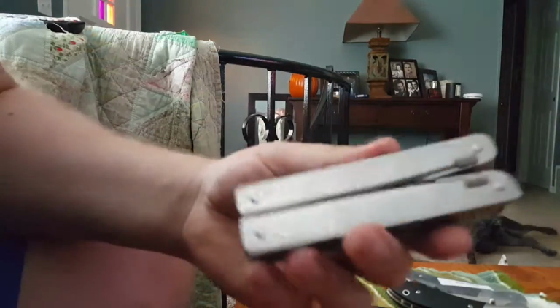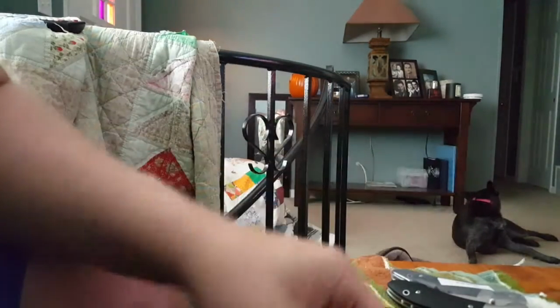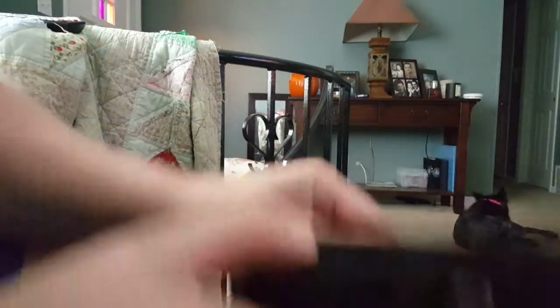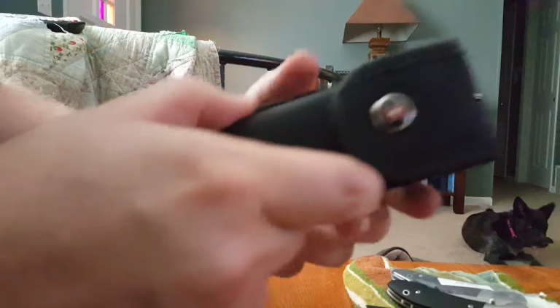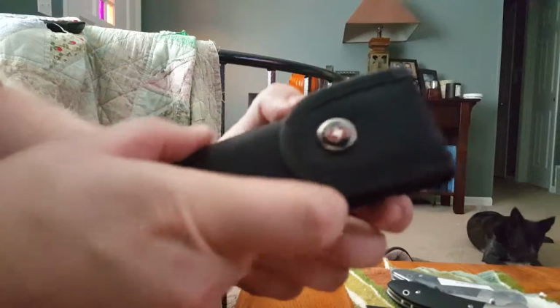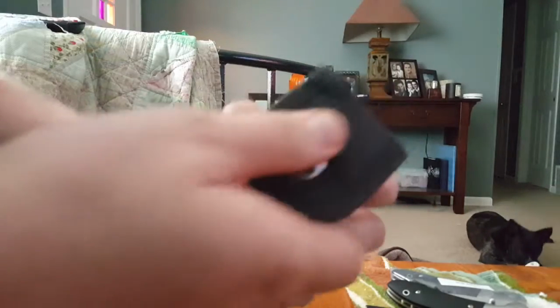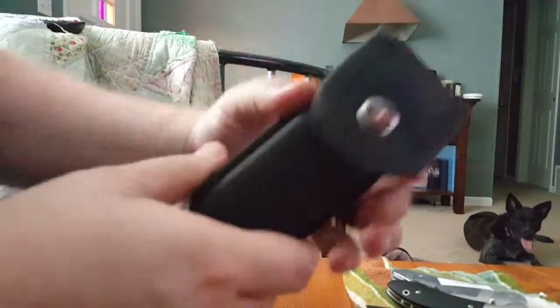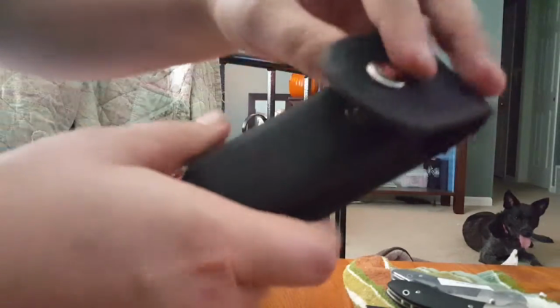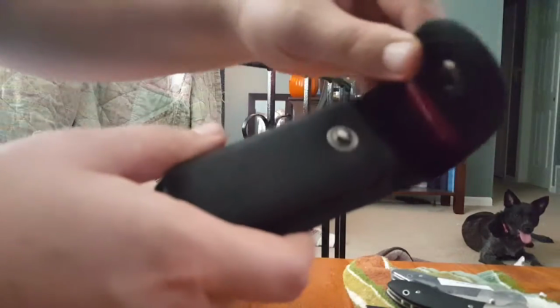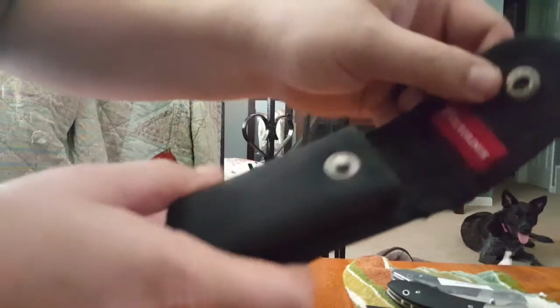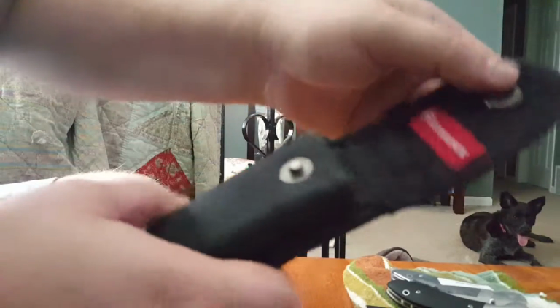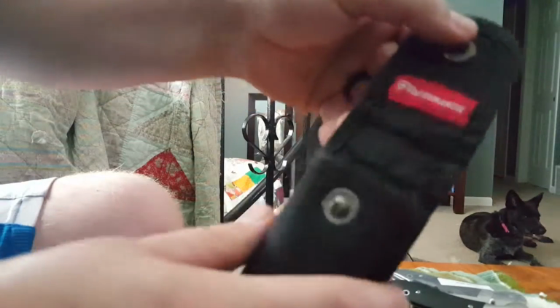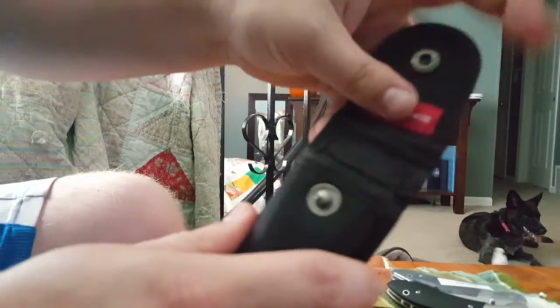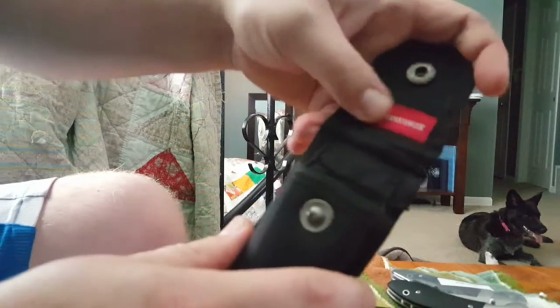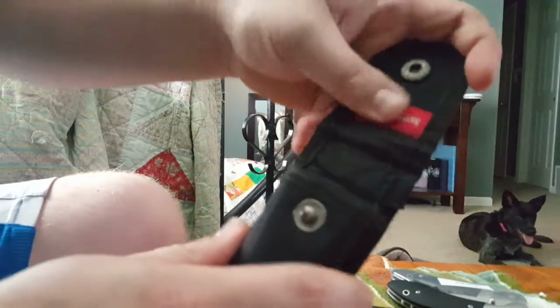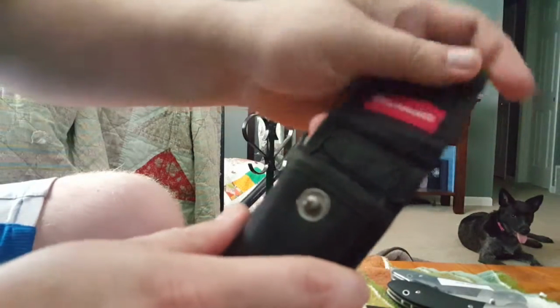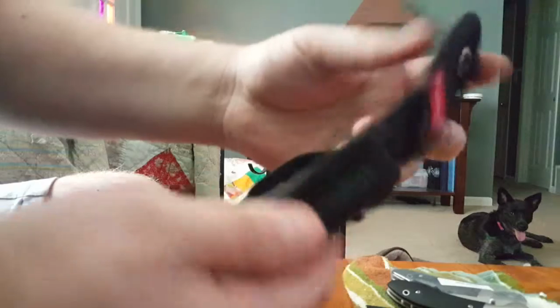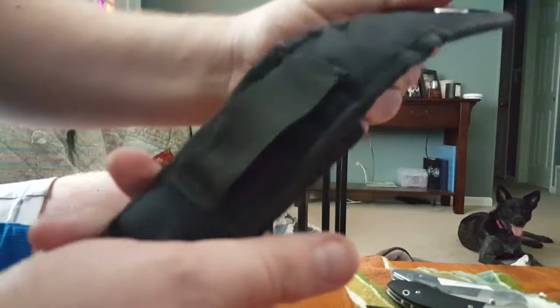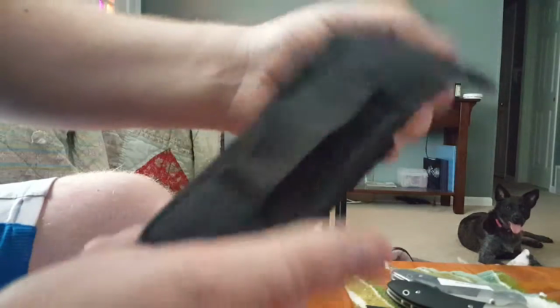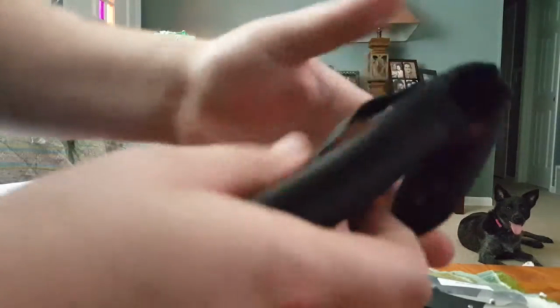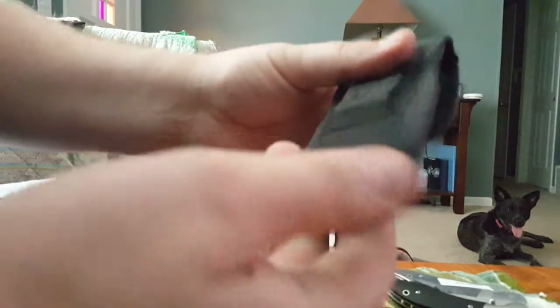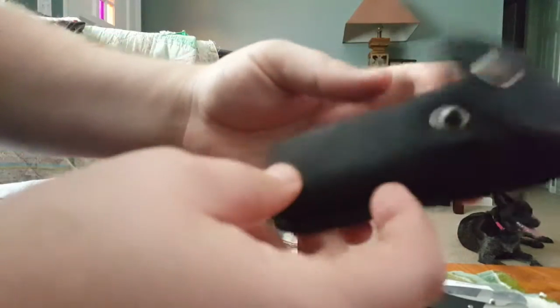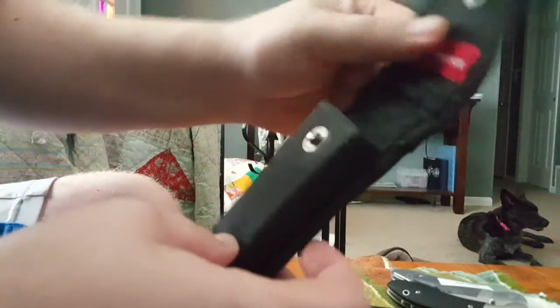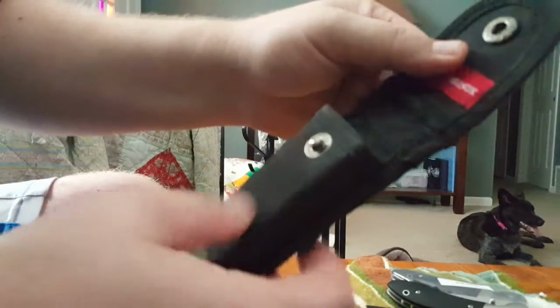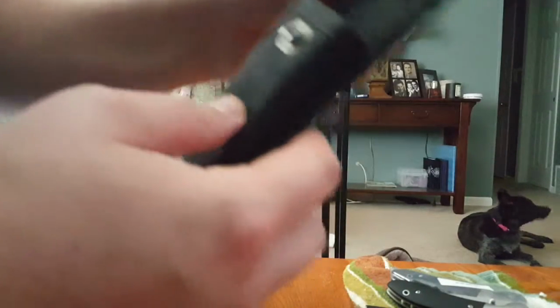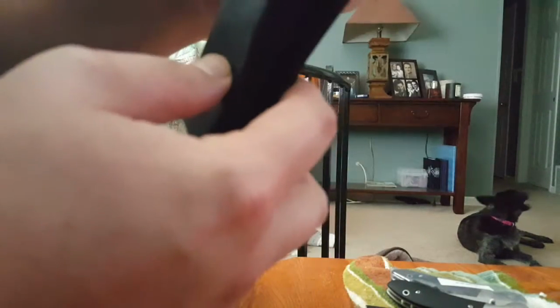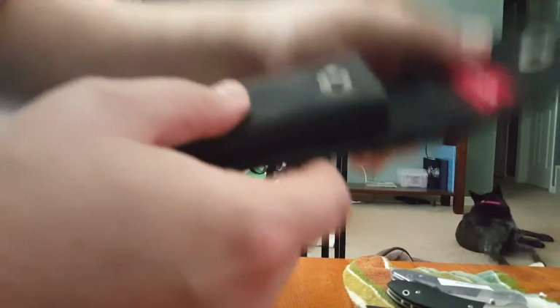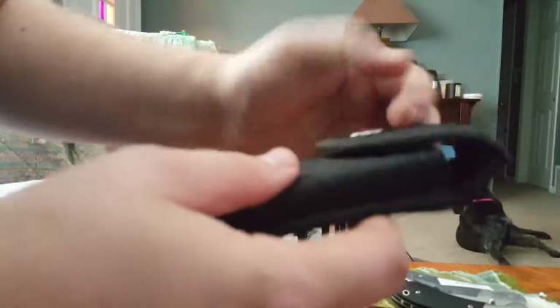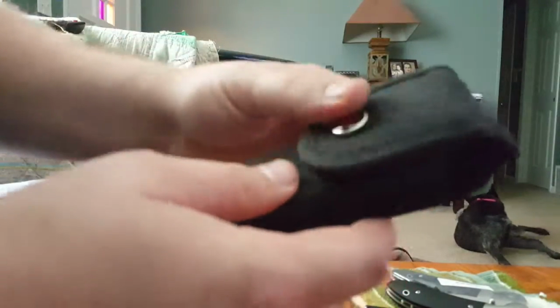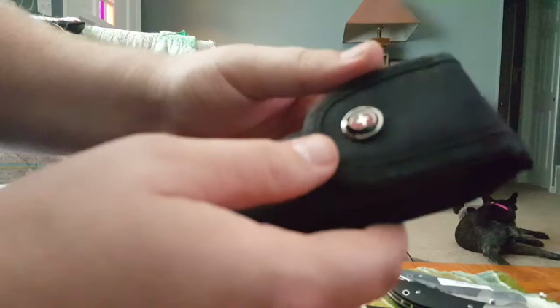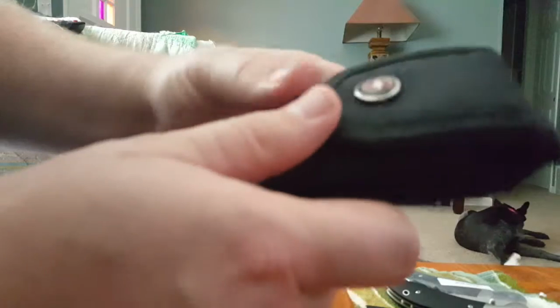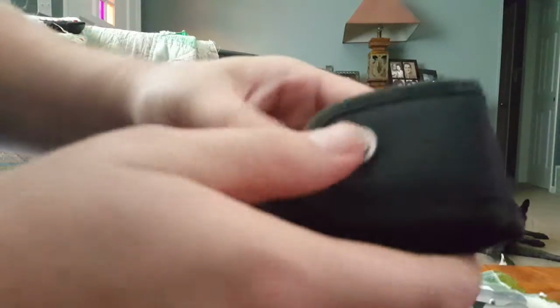It comes with a nylon pouch with a snap closure. Victorinox branding on there. I think the pouch is made in China, but don't quote me on that.